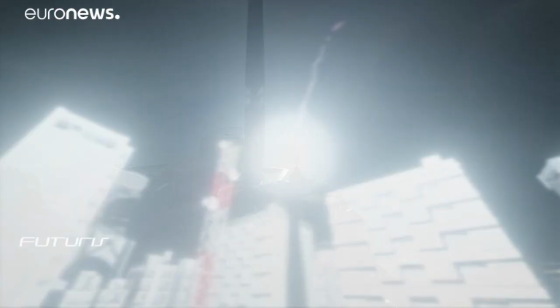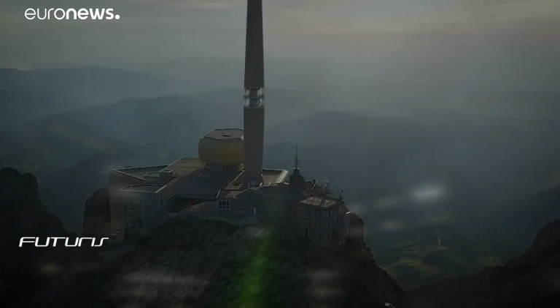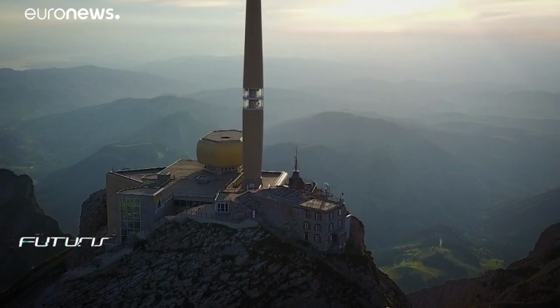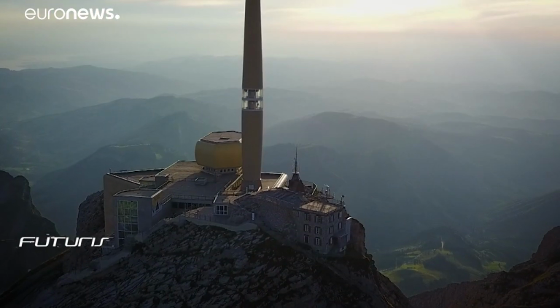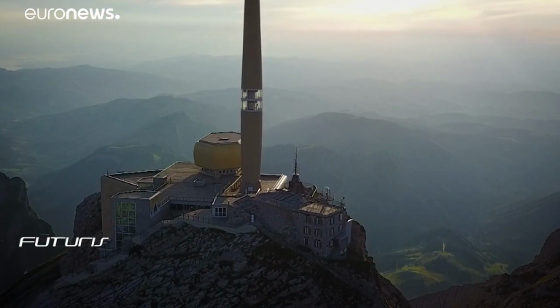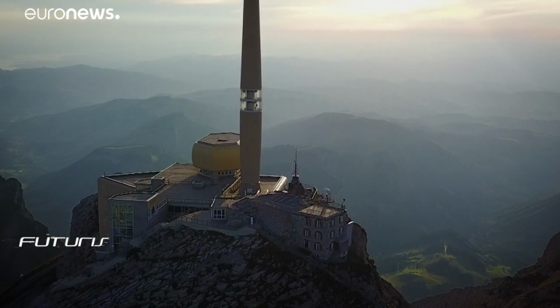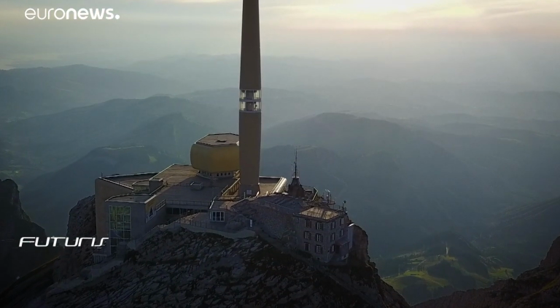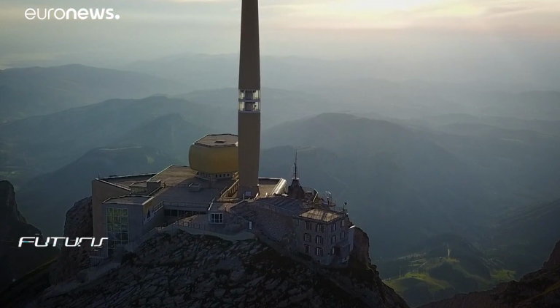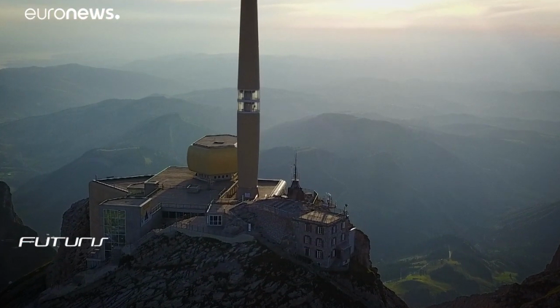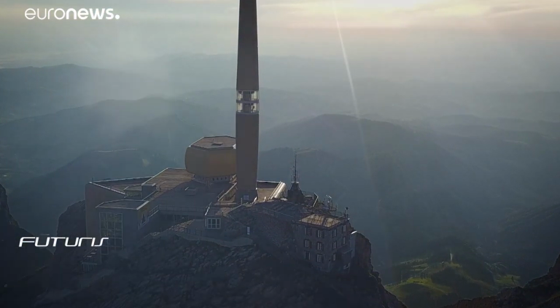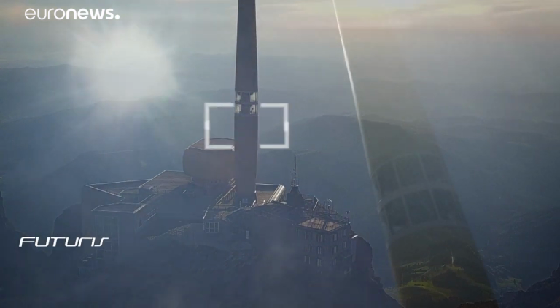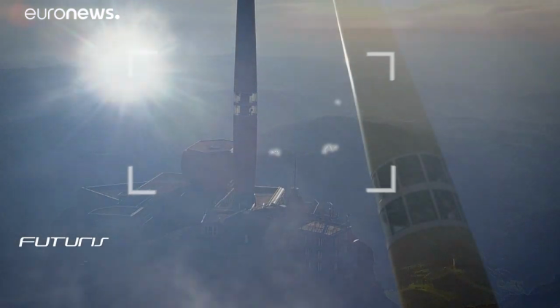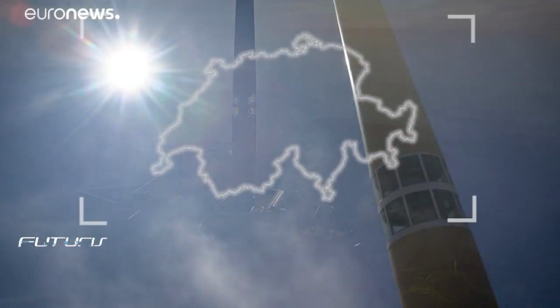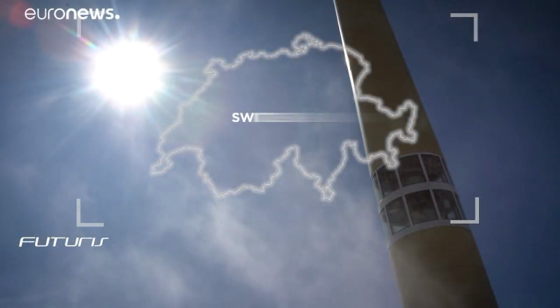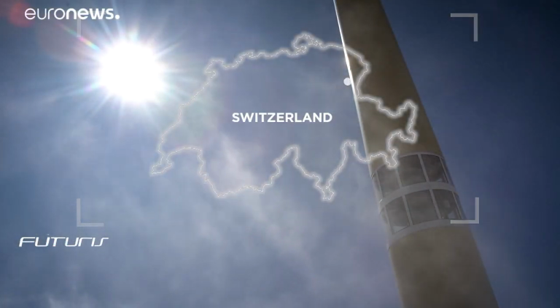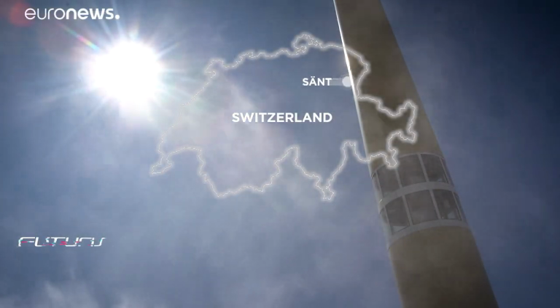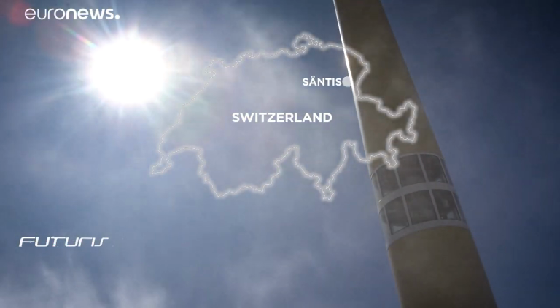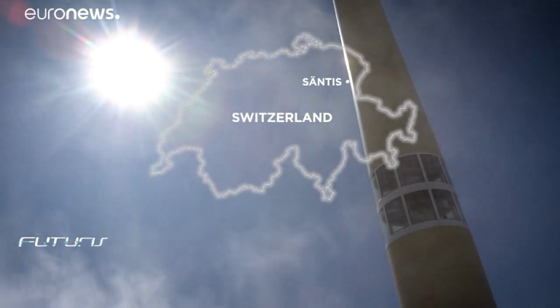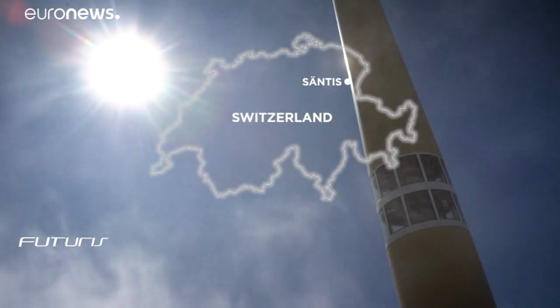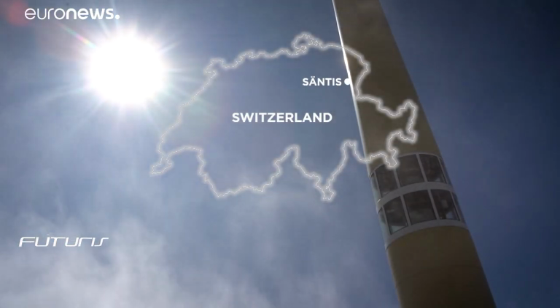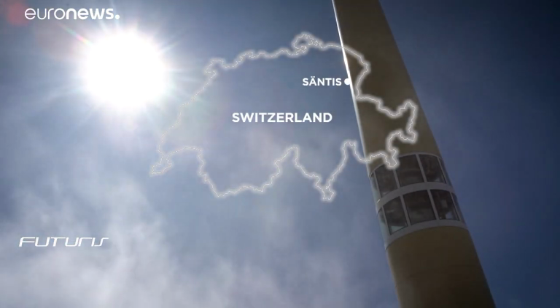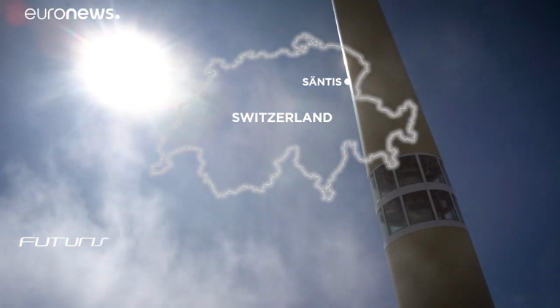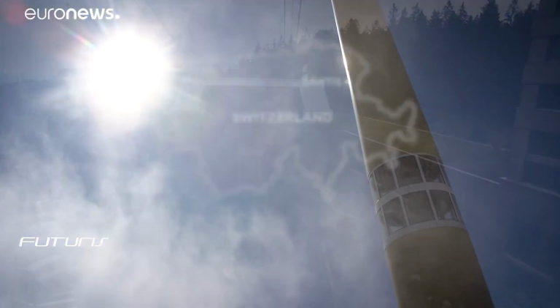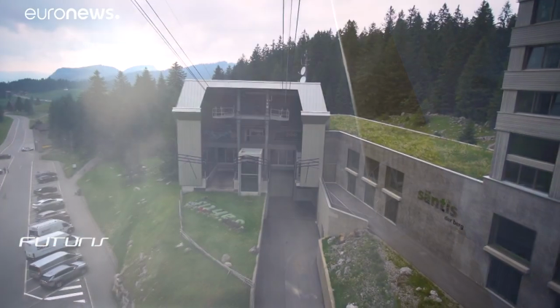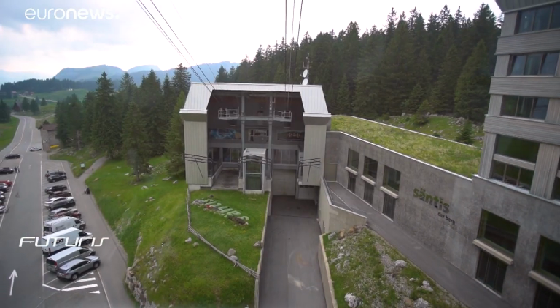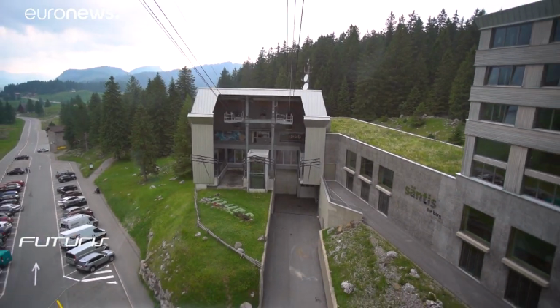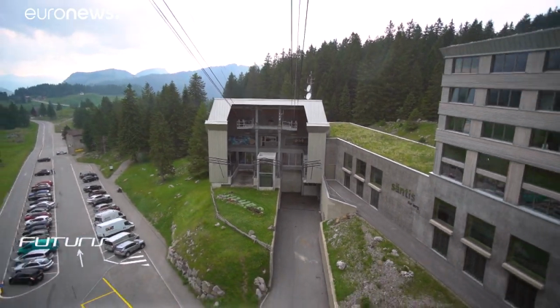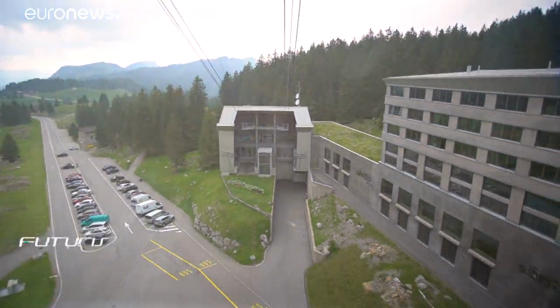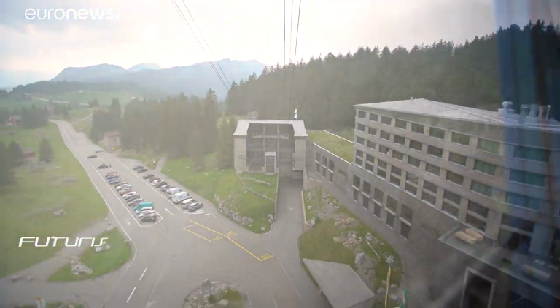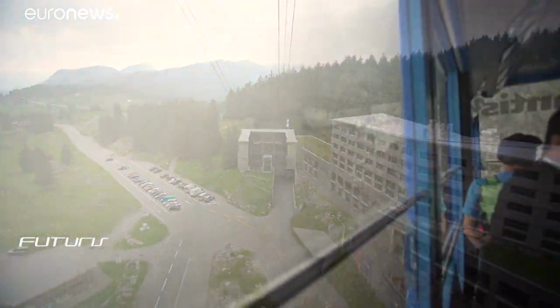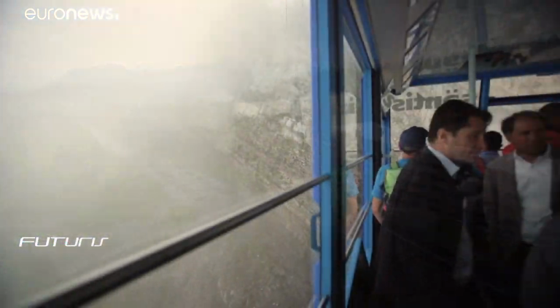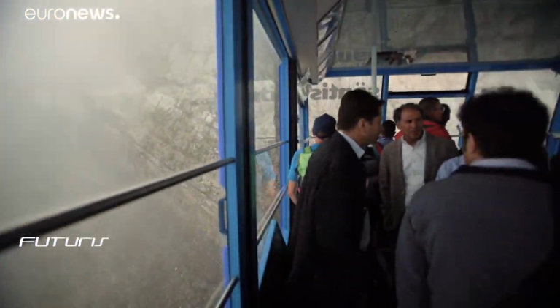At 2,500 meters, Säntis is the highest mountain of the Alpstein massif in north-eastern Switzerland. Its extreme weather conditions make it a very special spot for scientists studying lightning.